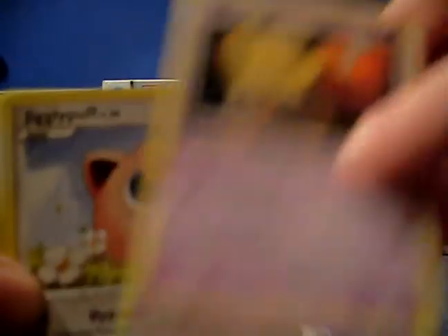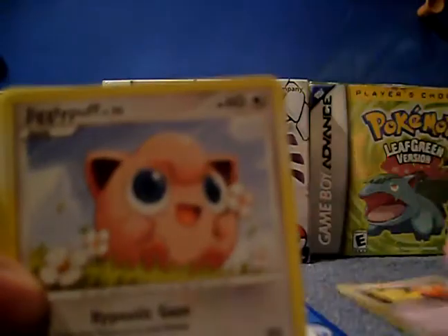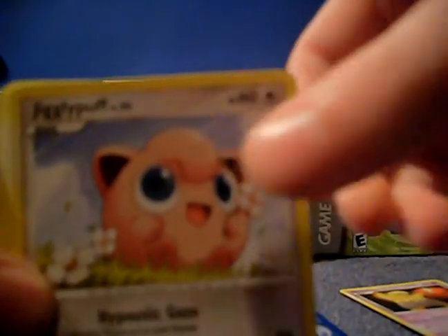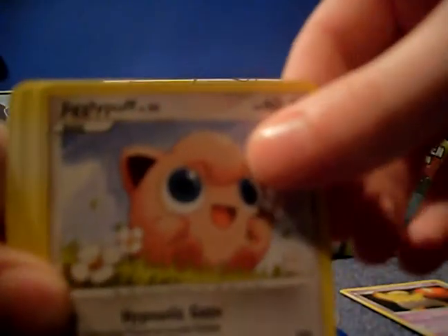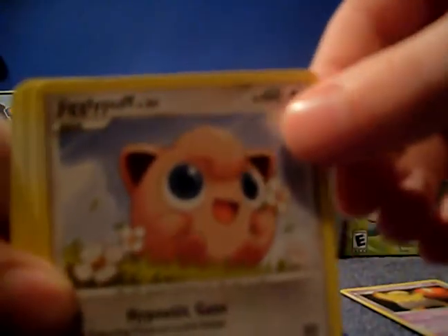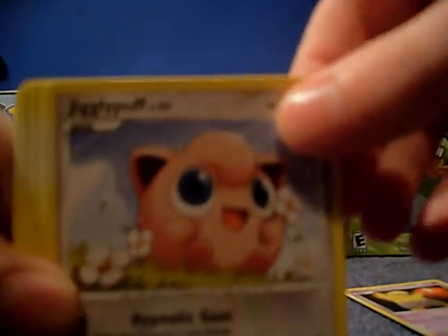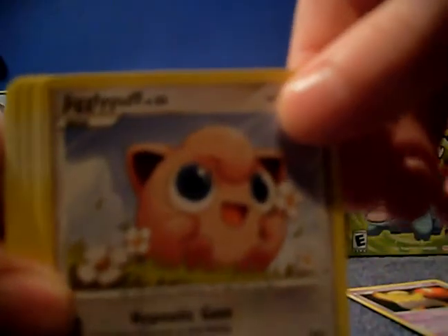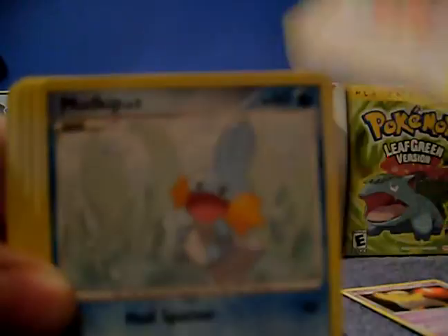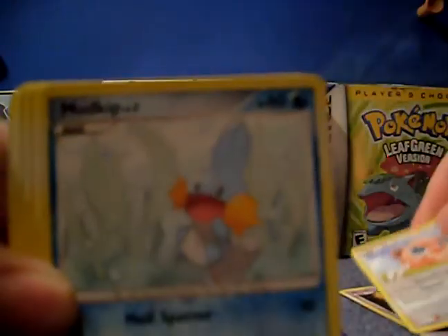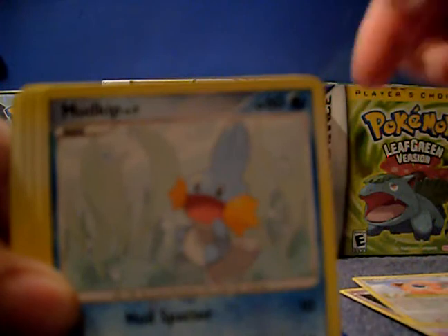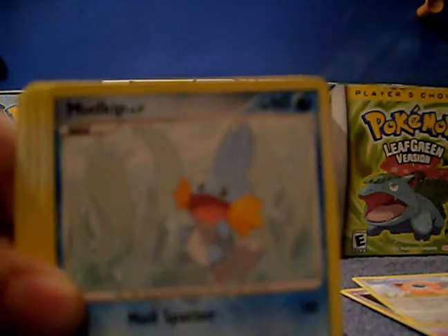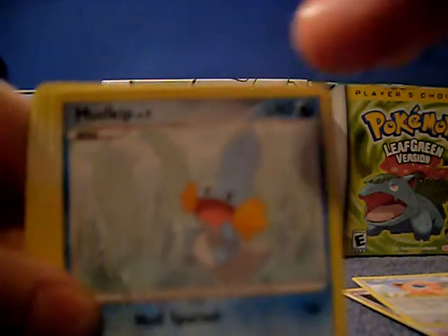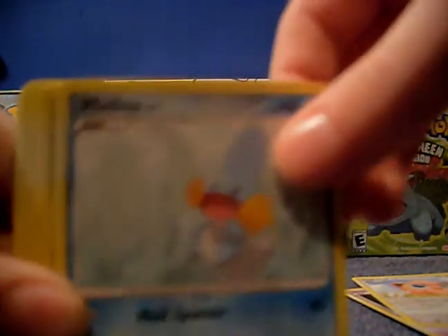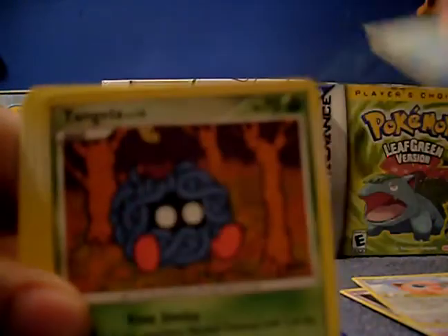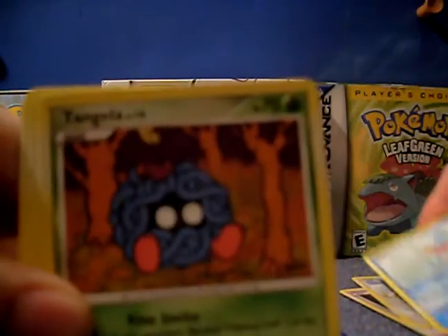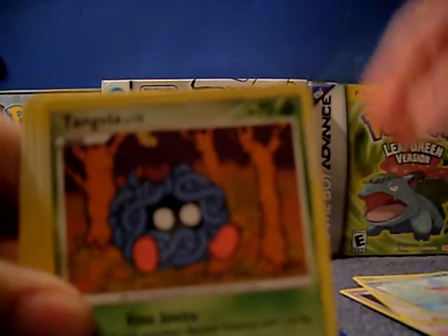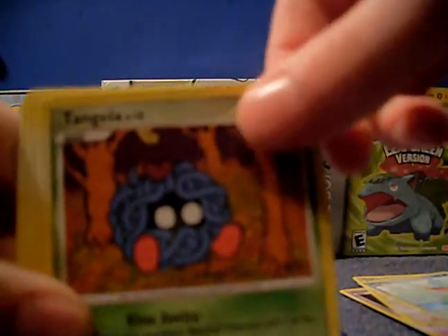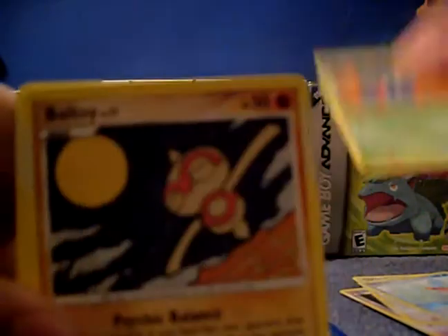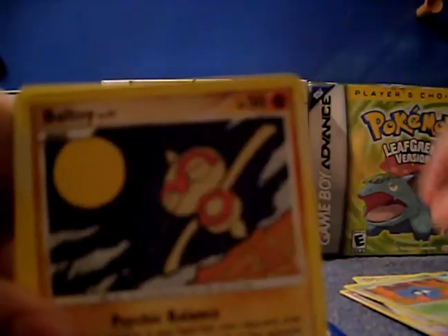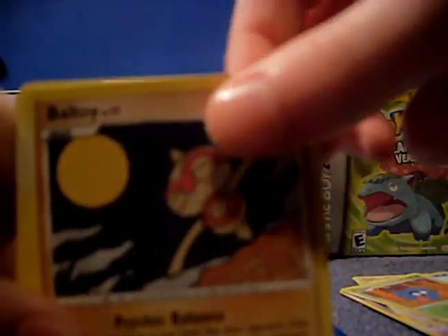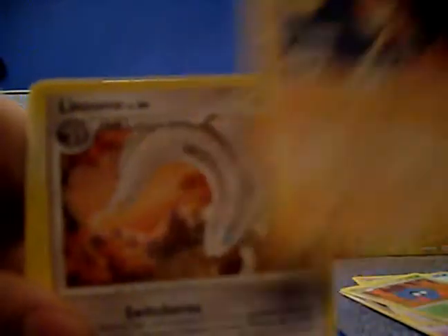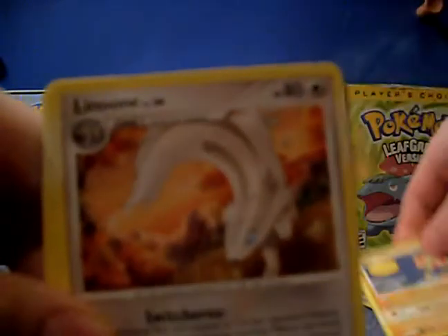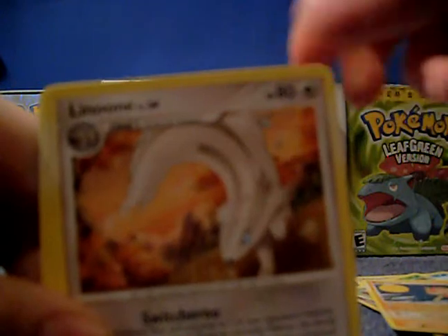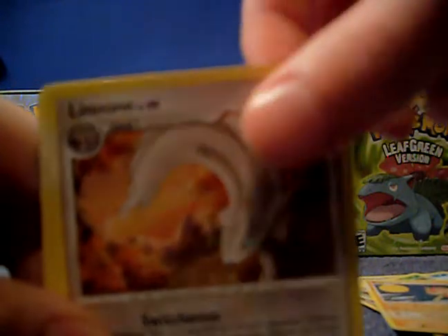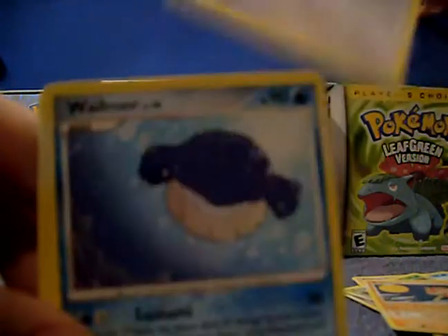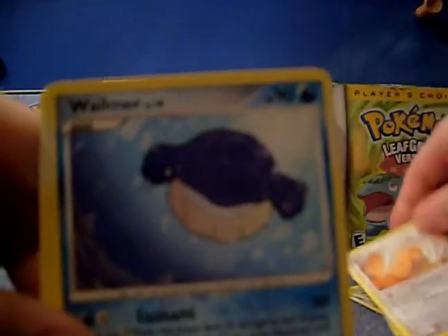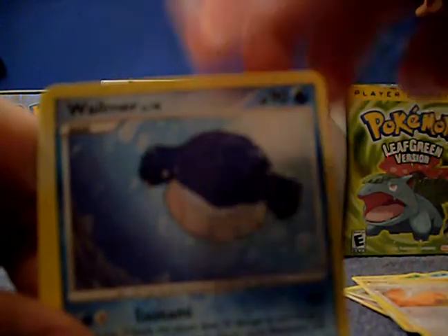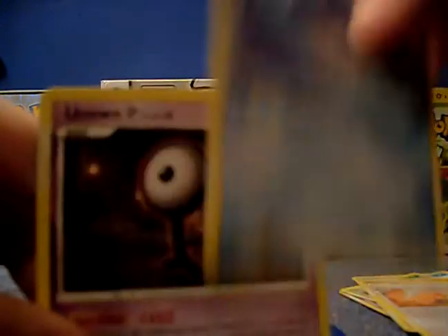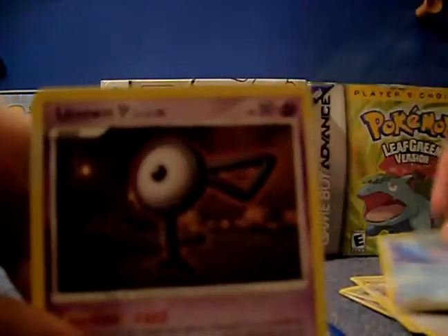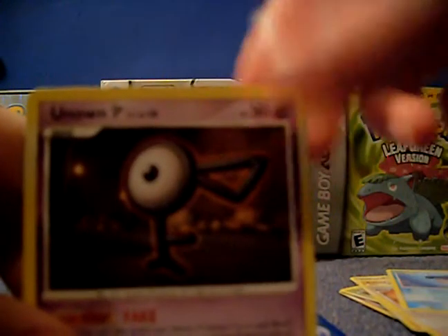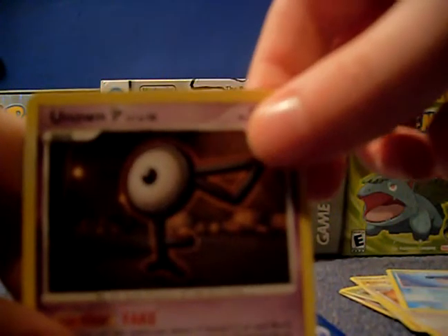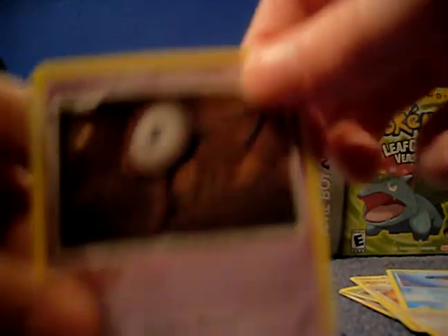Jersey. Jigglypuff — that's cute. Mudkip — awesome. Tangela. Baltoy. Lunum — cool. Whelmer. And Unknown F.